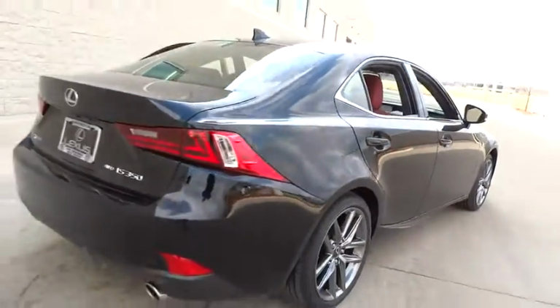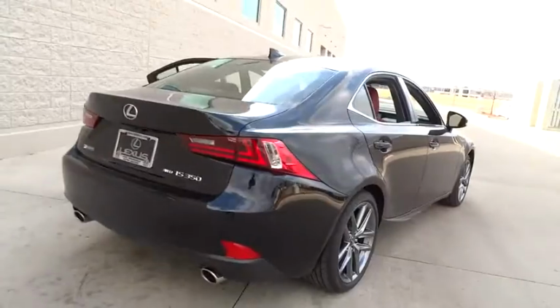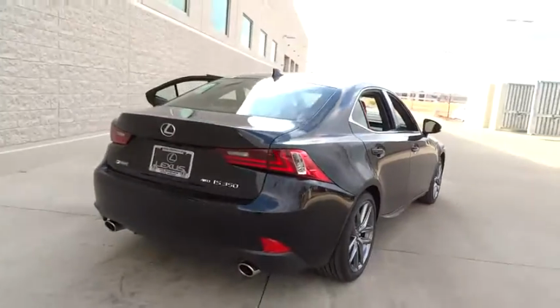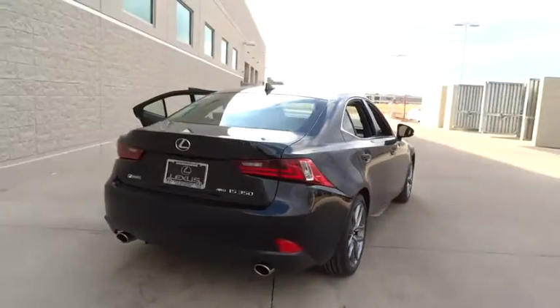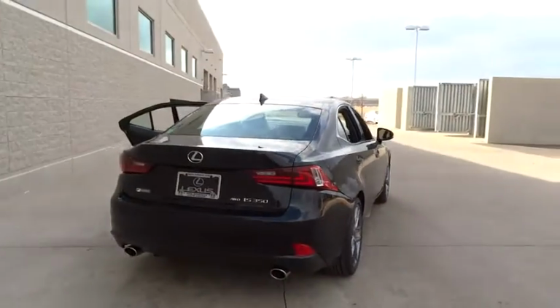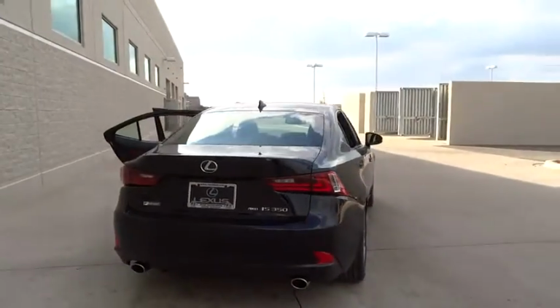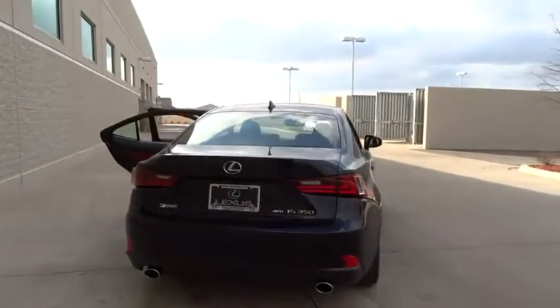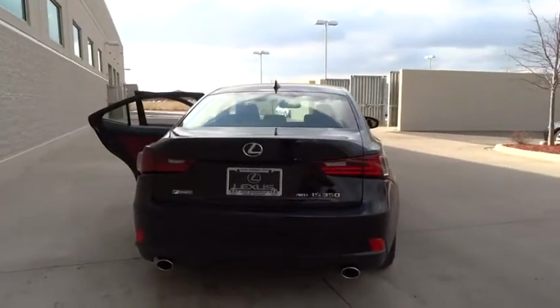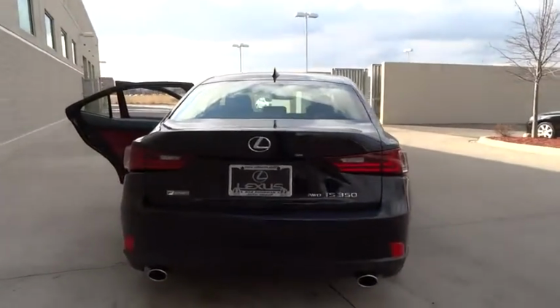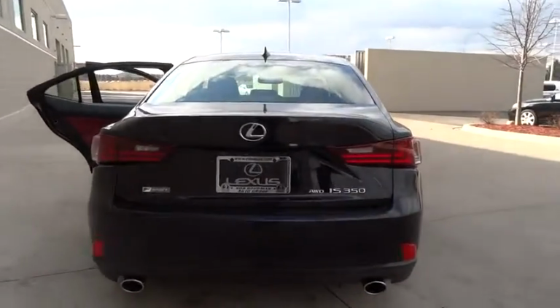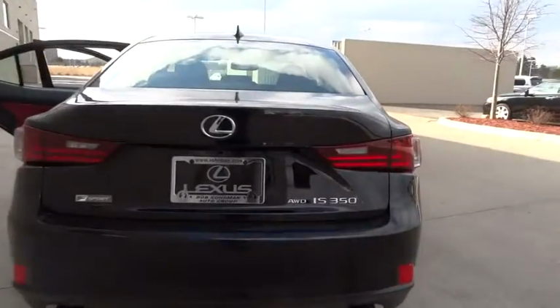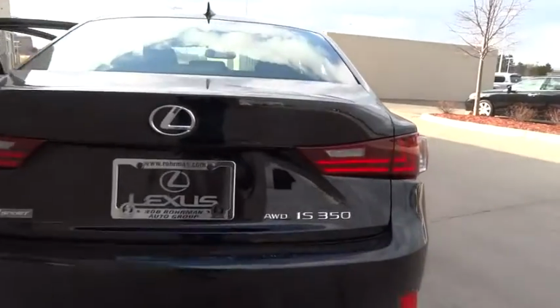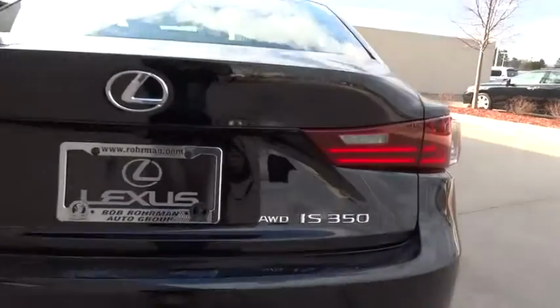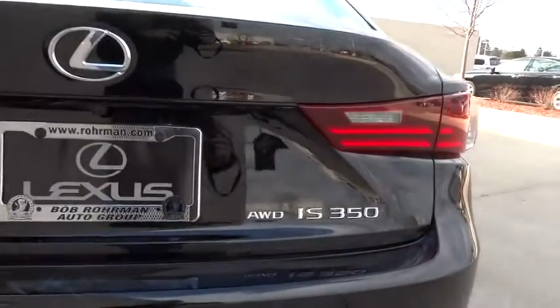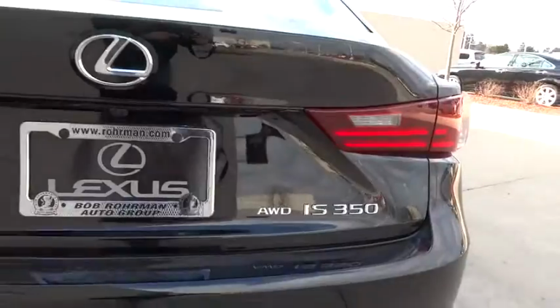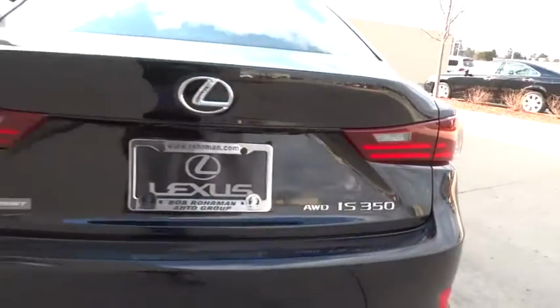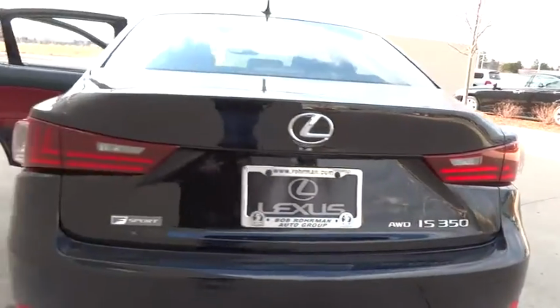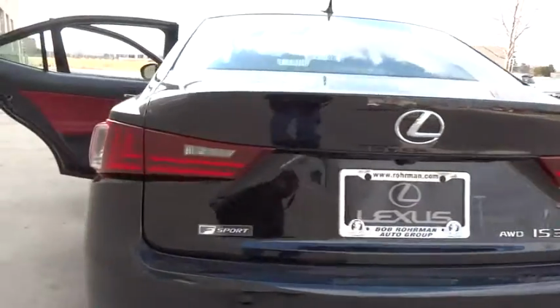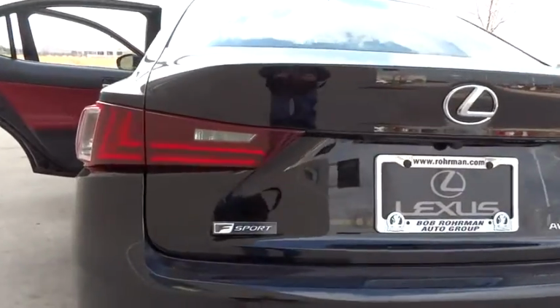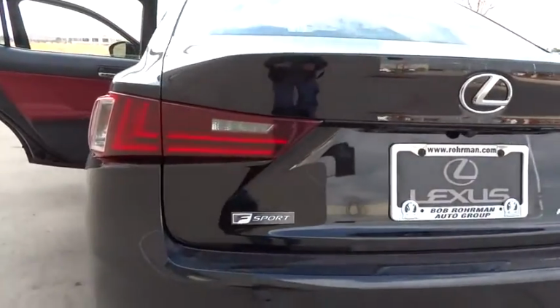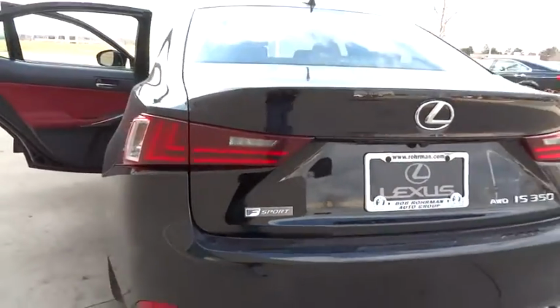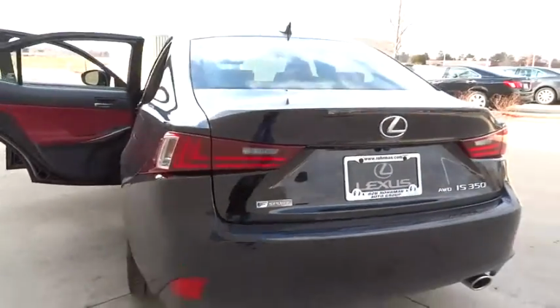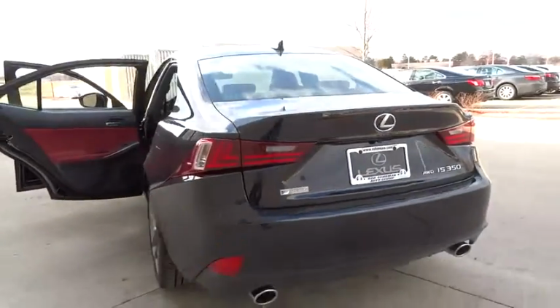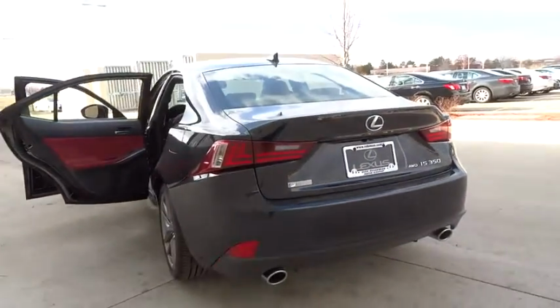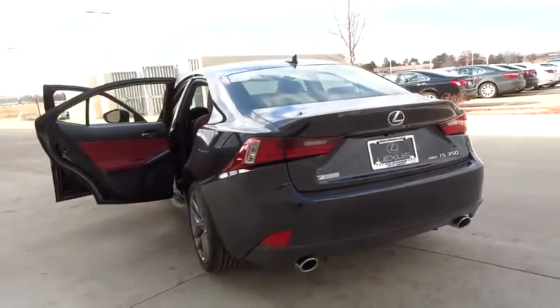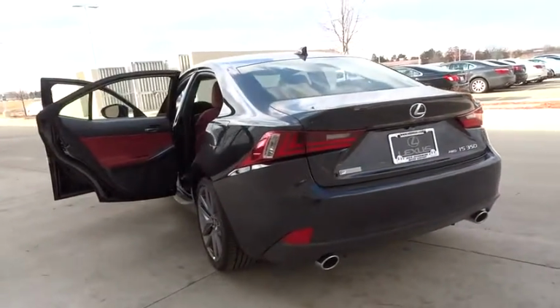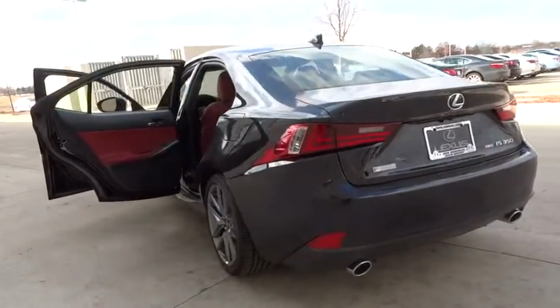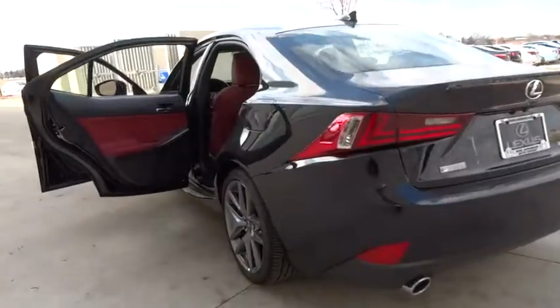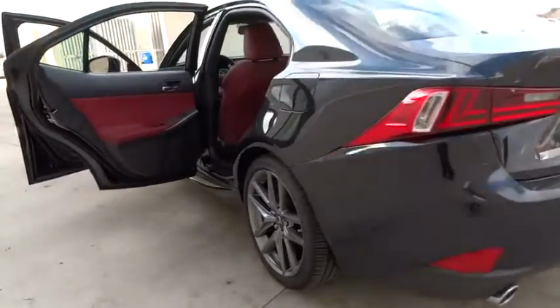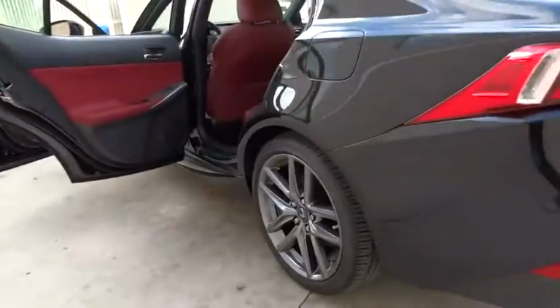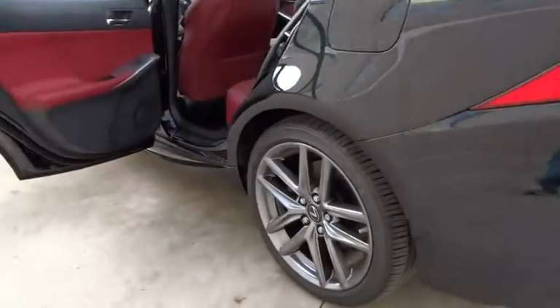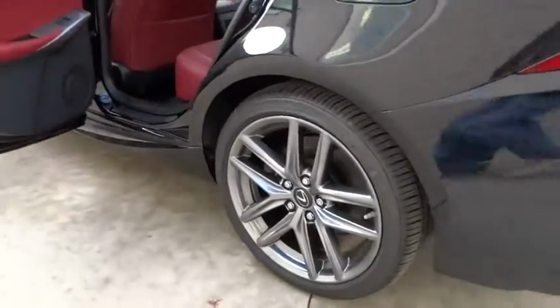Adjustable steering wheel. Driver airbag. Power steering. Keyless start. Cruise control. Auto dimming rear view mirror. PPO. Four-wheel disc brakes. Aluminum wheels. Floor mats. Climate control.